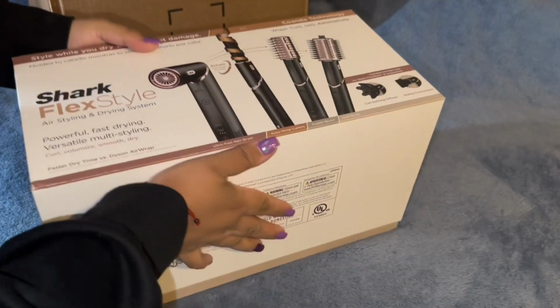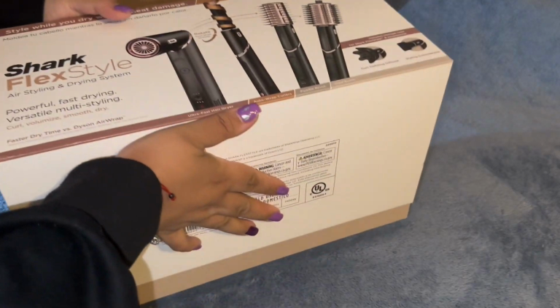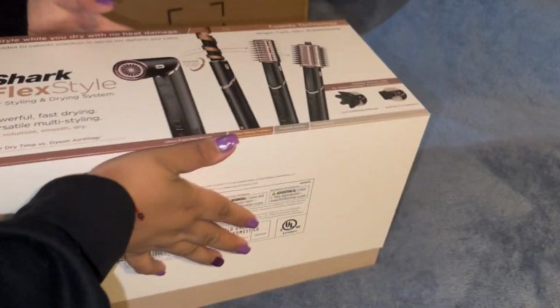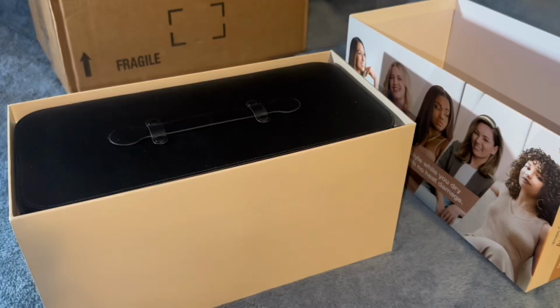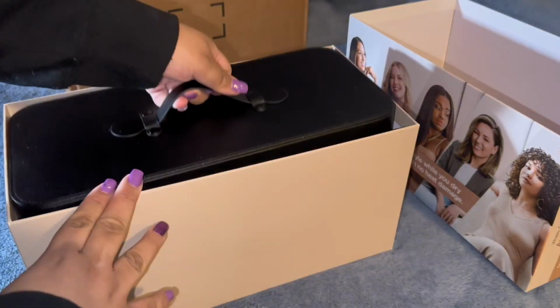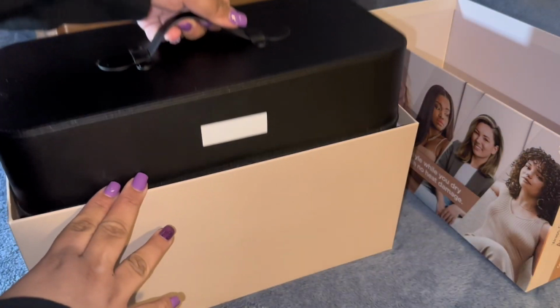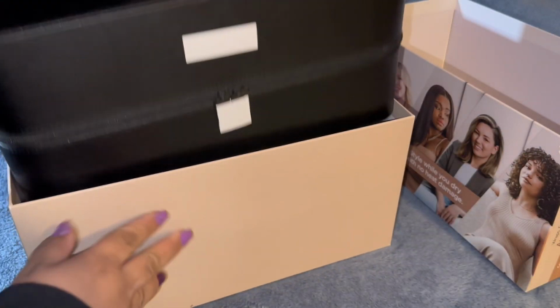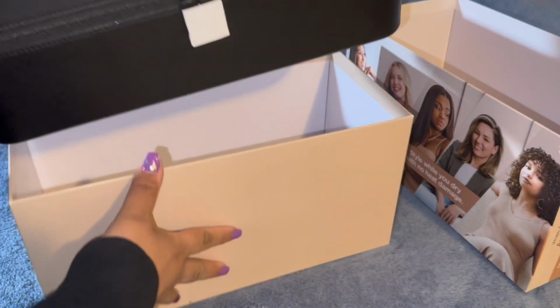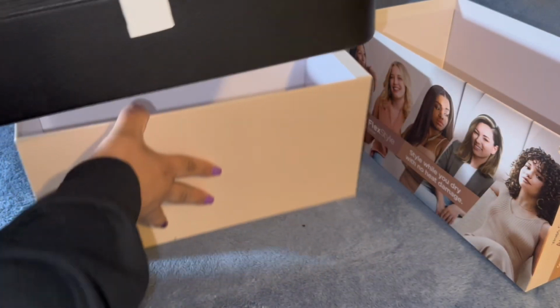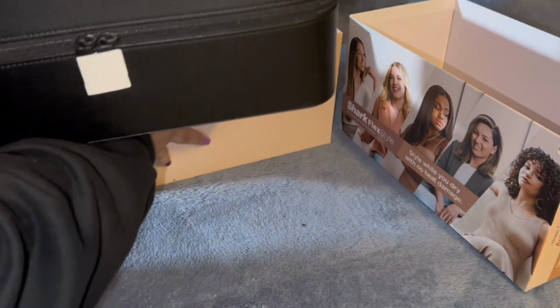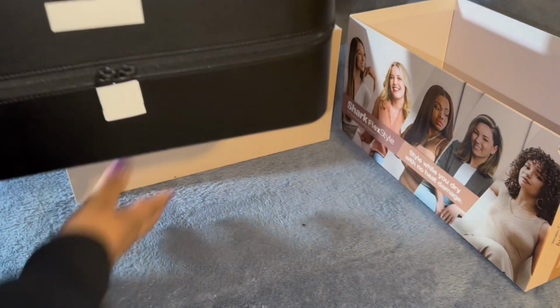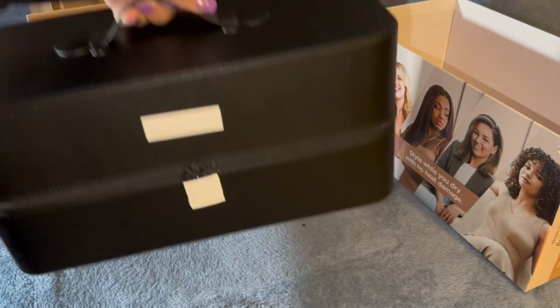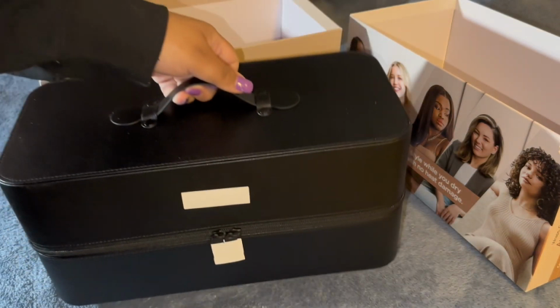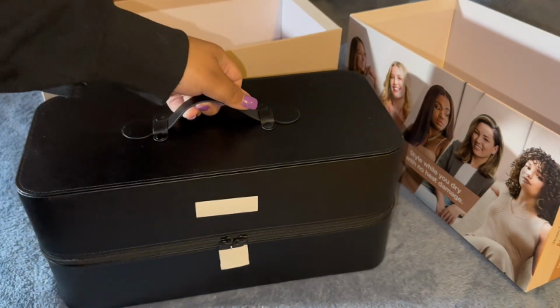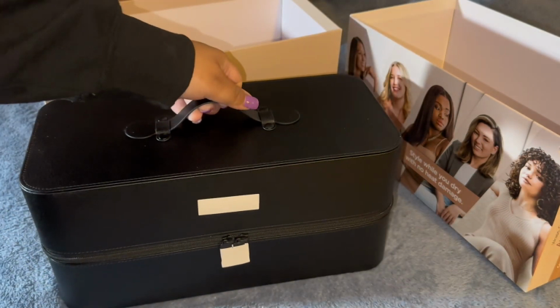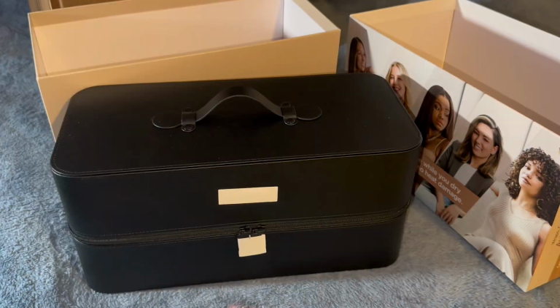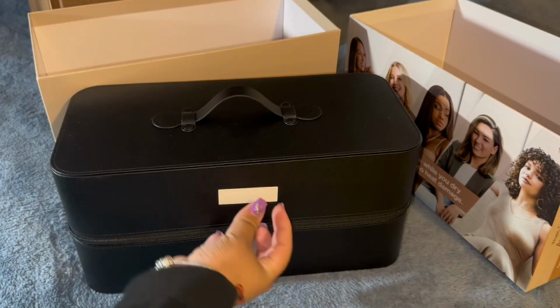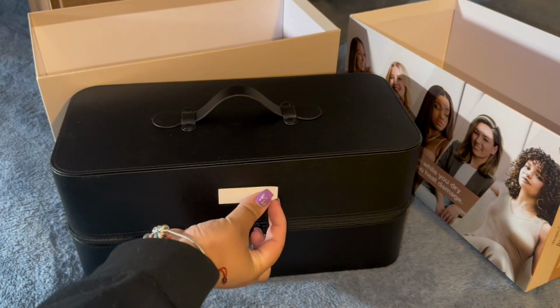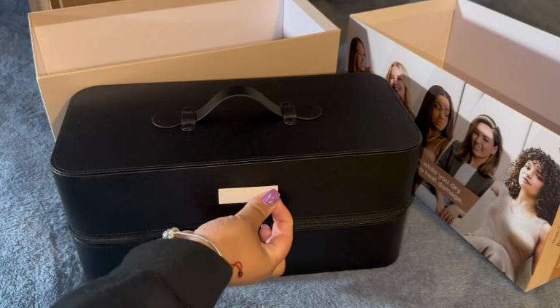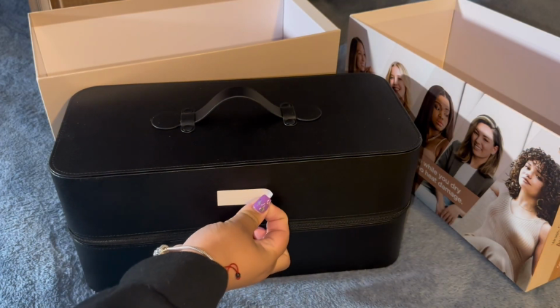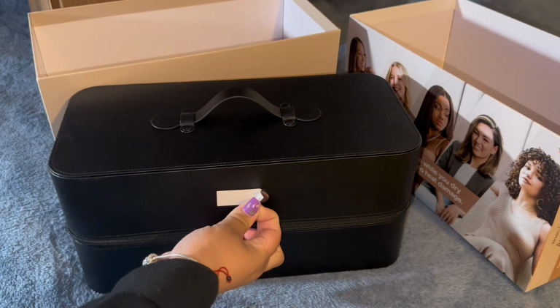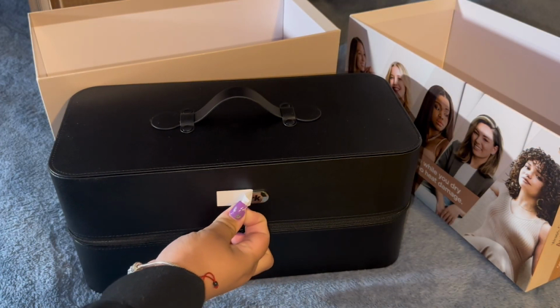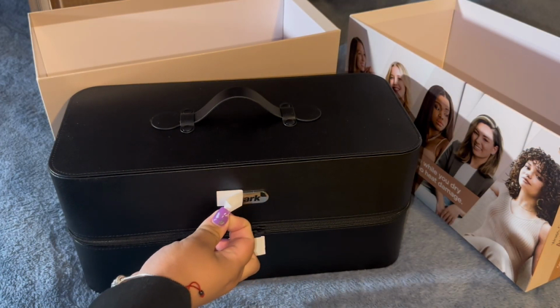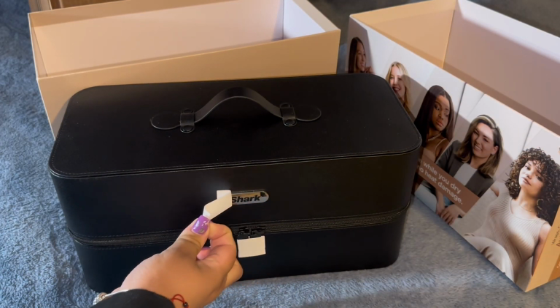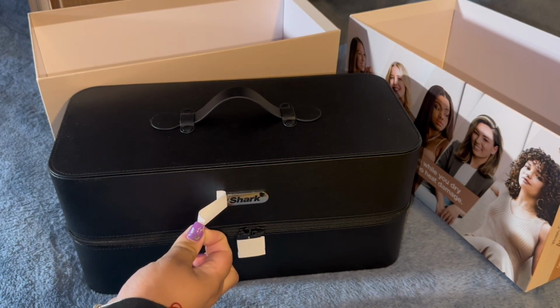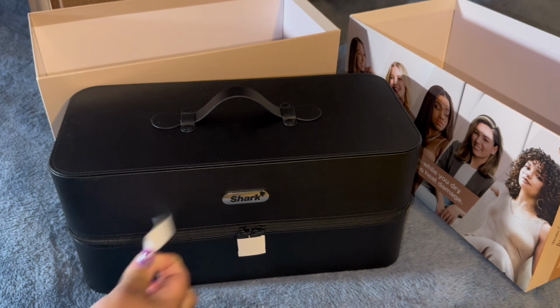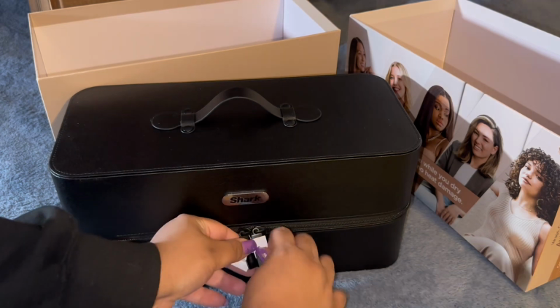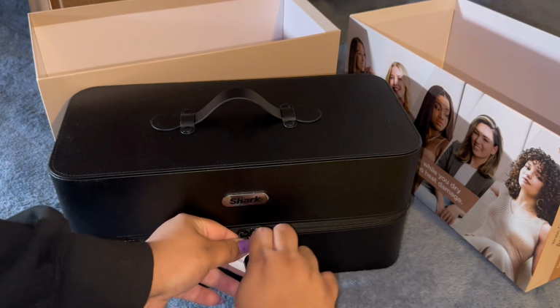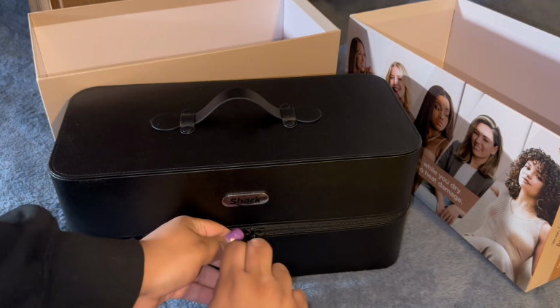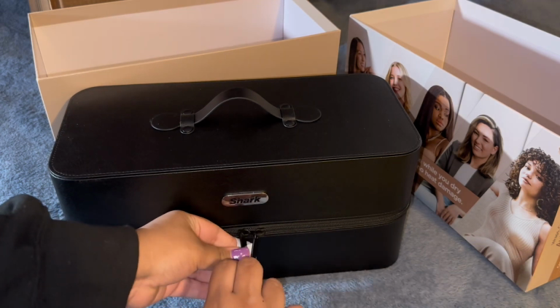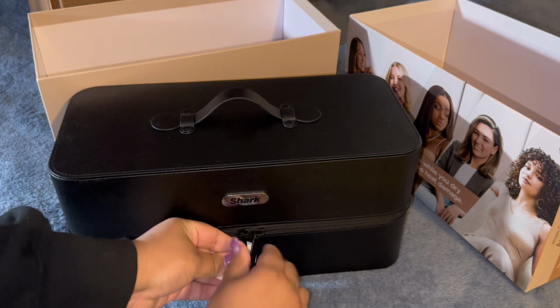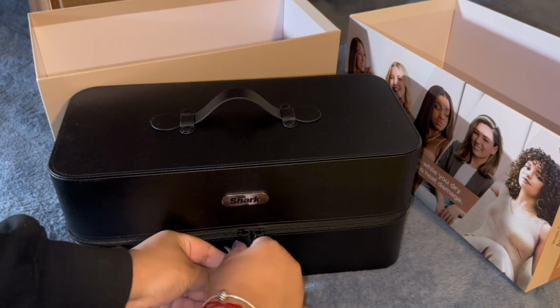So this is the box that it does come in. It also comes with a hard protective case, which is very nice. It's like very good quality — I actually really, really like it, honestly.